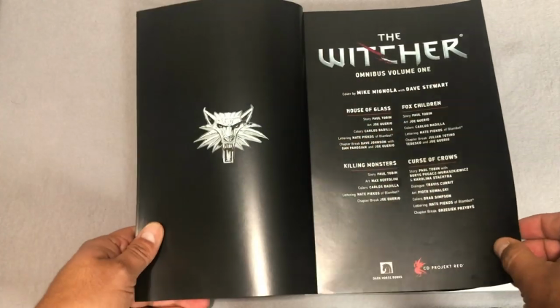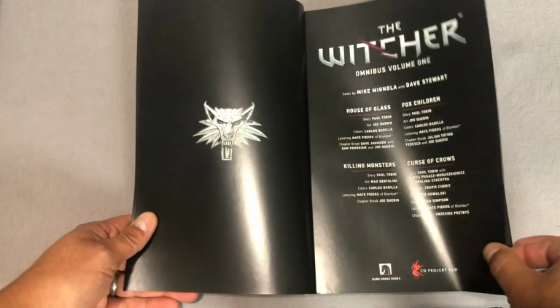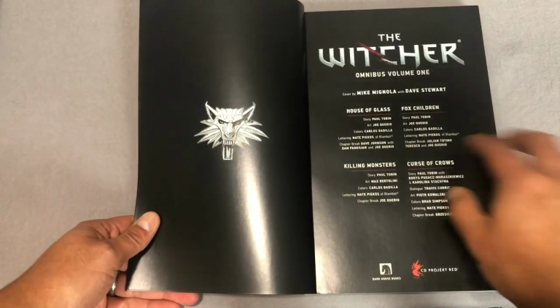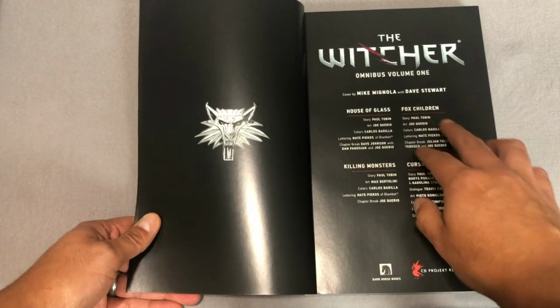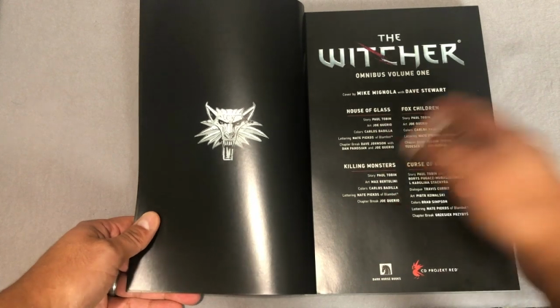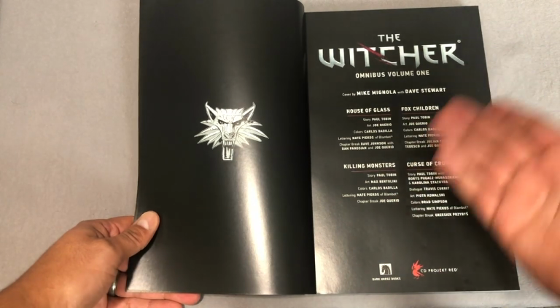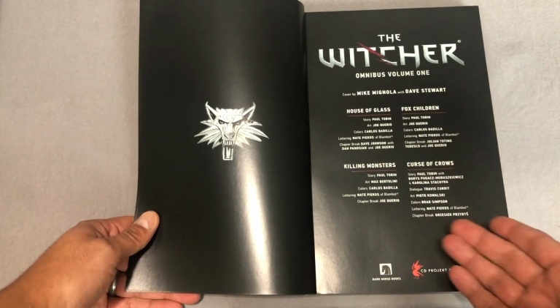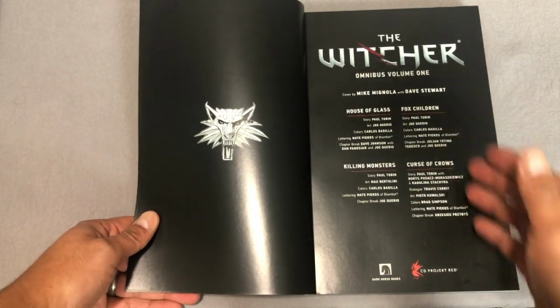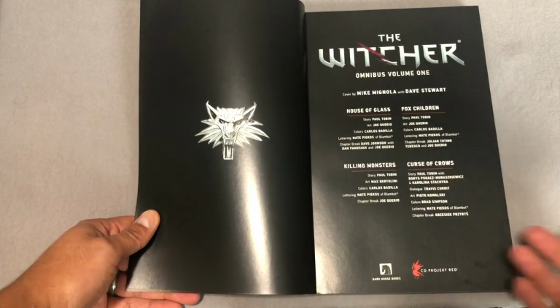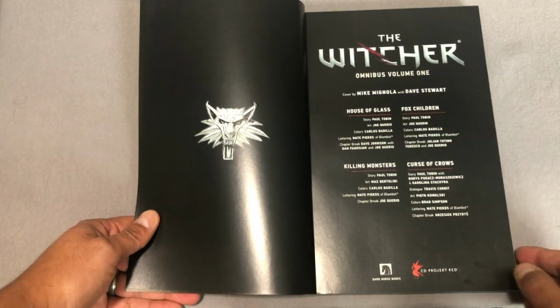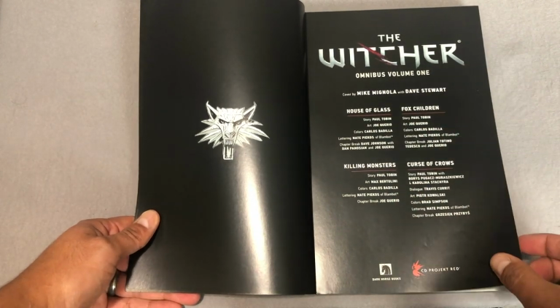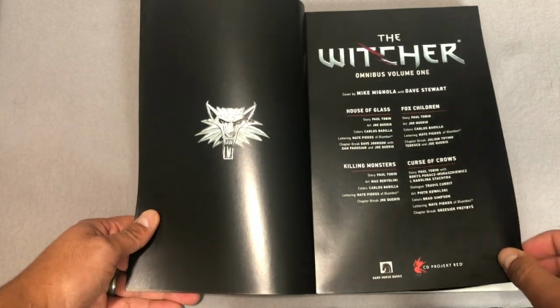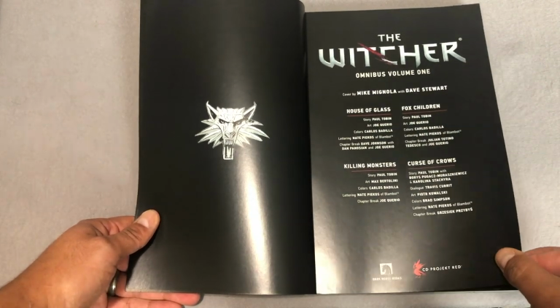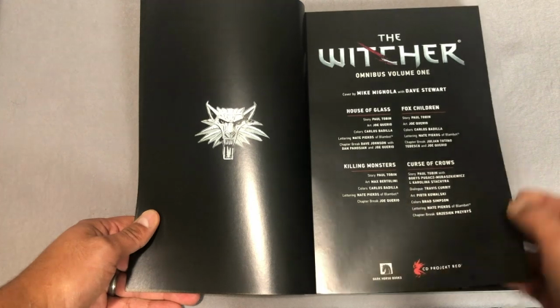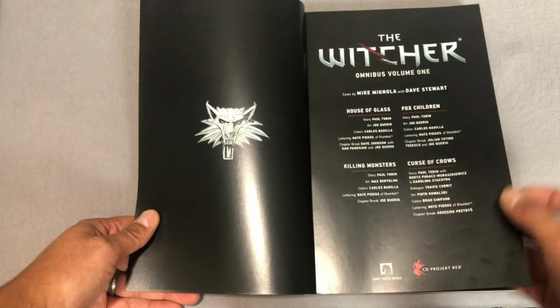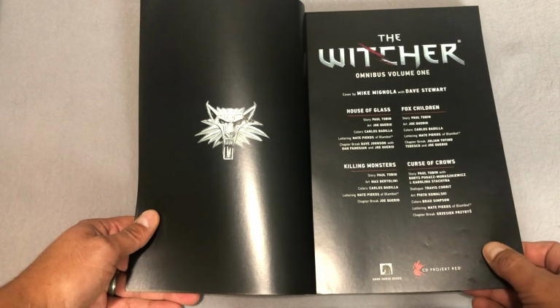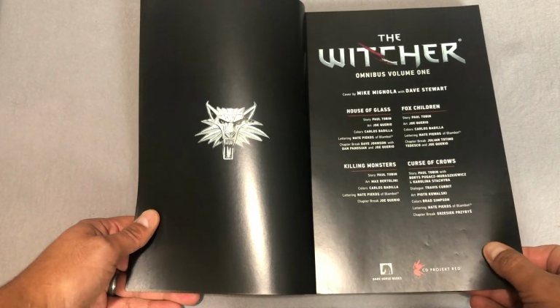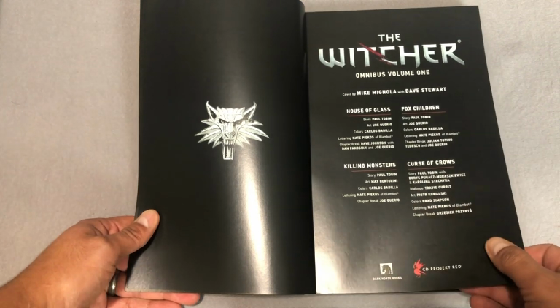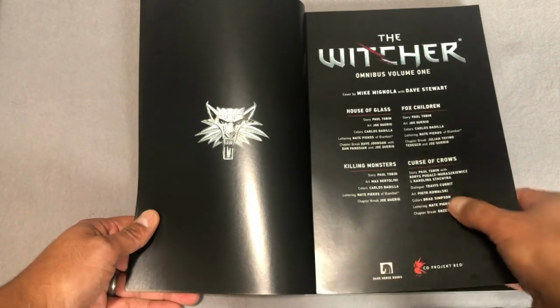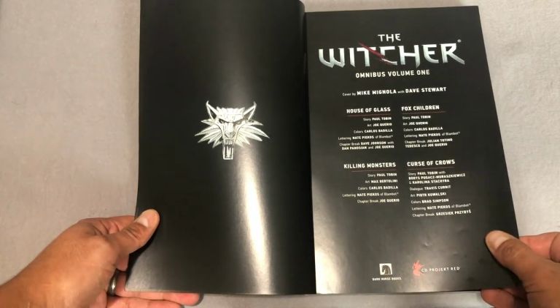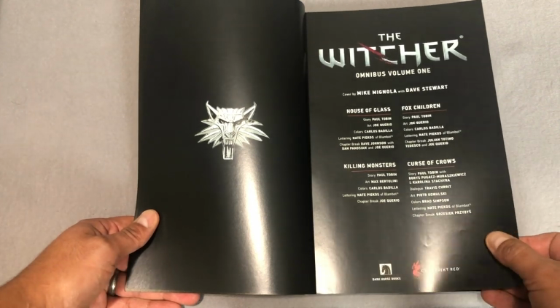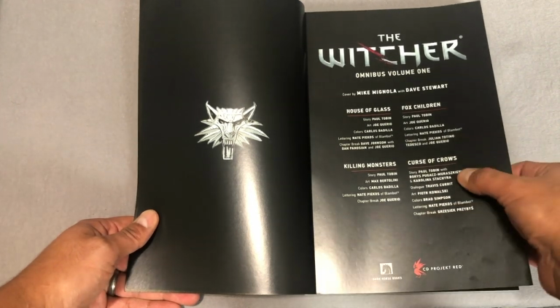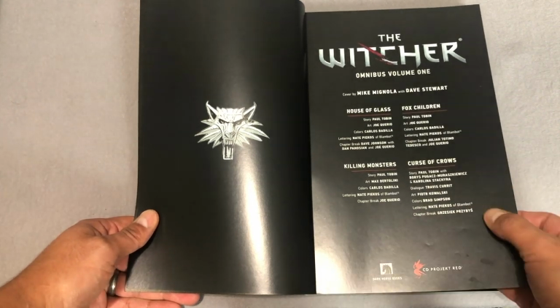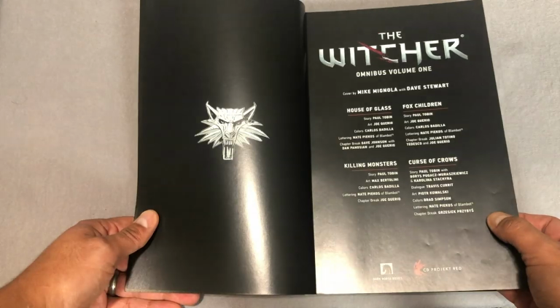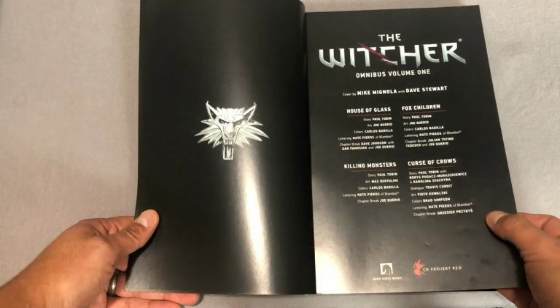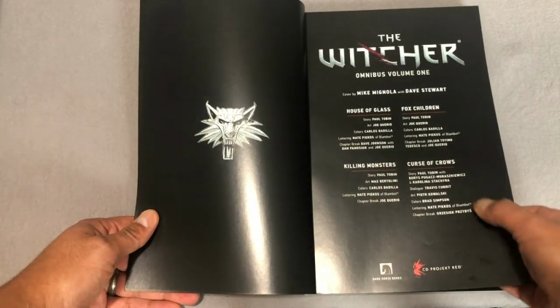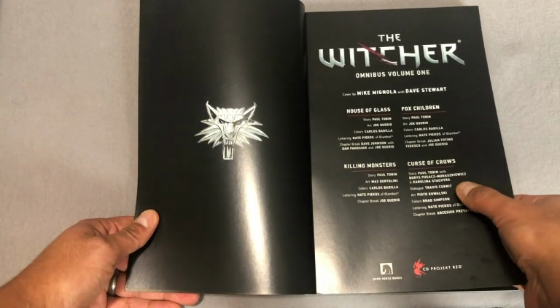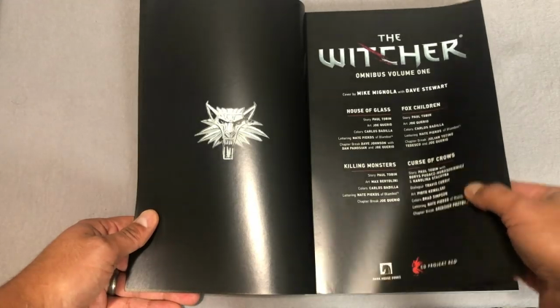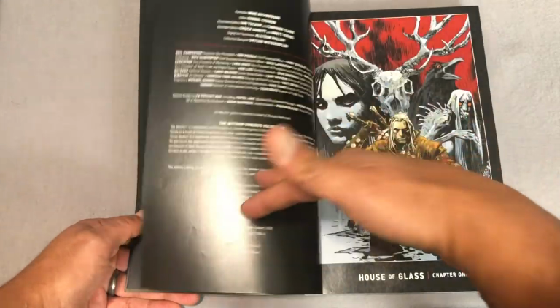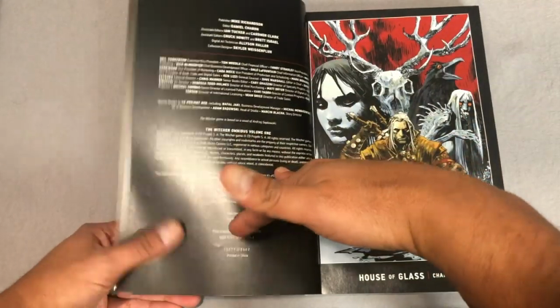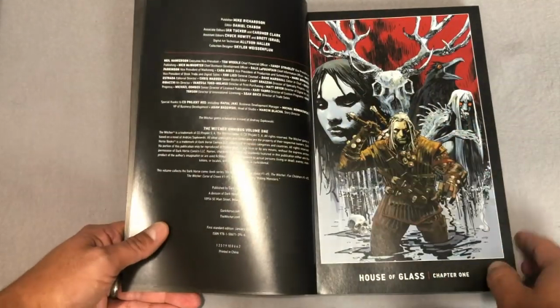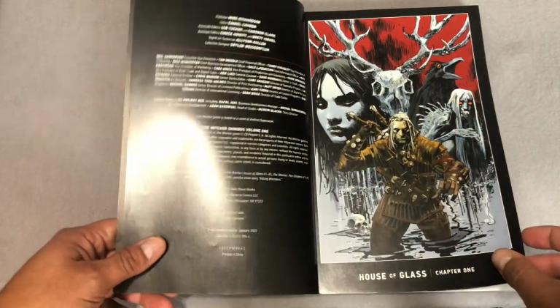You have this beautiful cover by Mike Mignola and Dave Stewart, and Paul Tobin wrote most — actually all — of this. You have different artists like Joe Chiario, Max Bartolini, and those gentlemen right there.